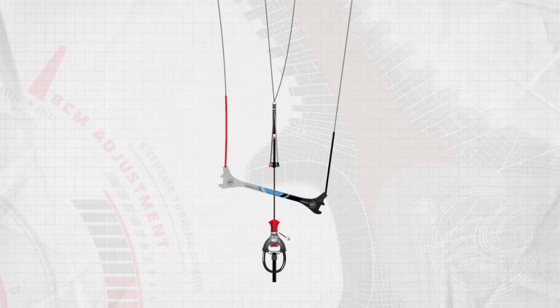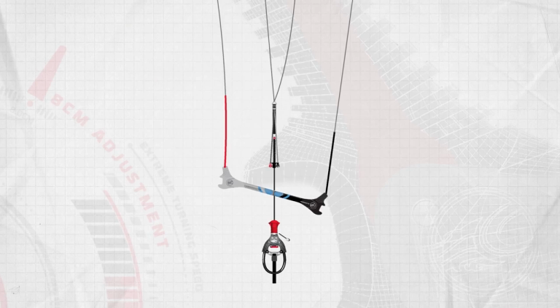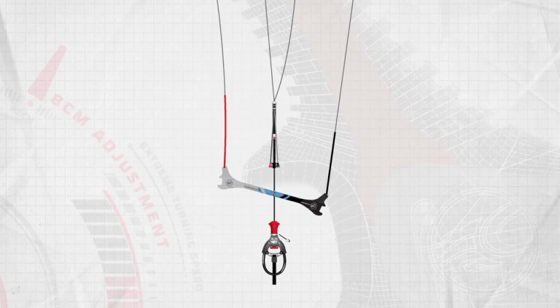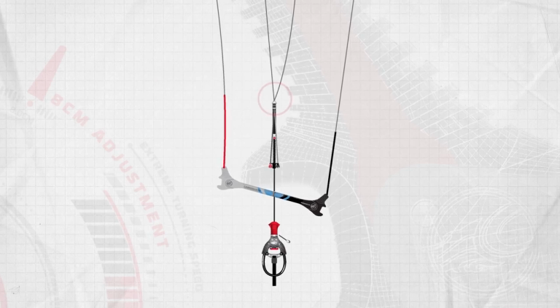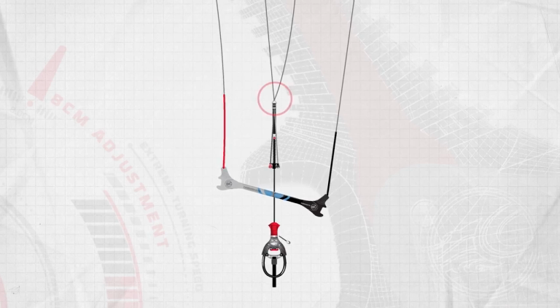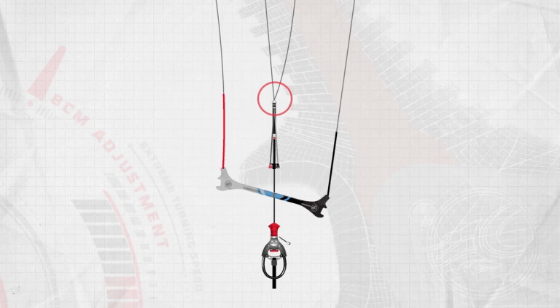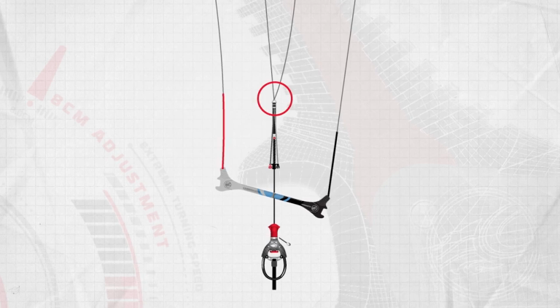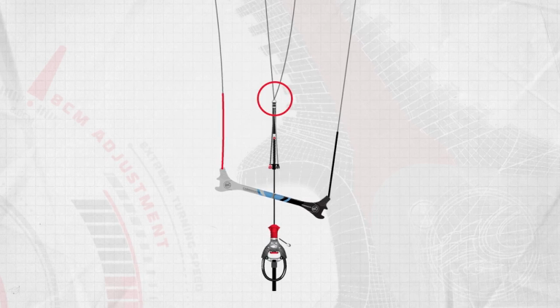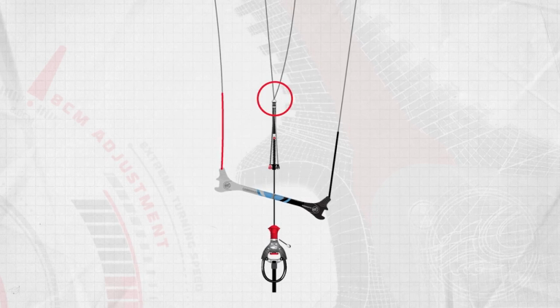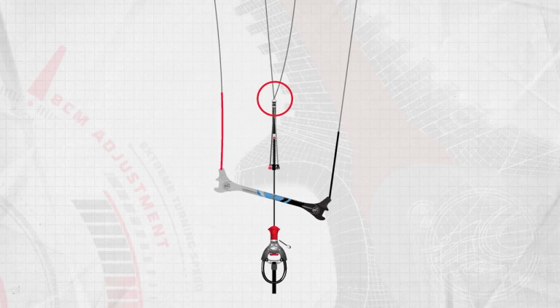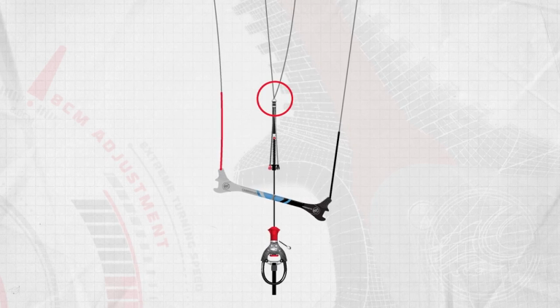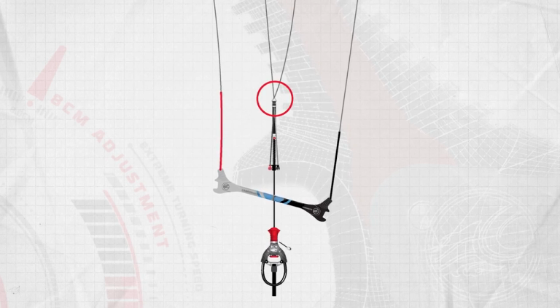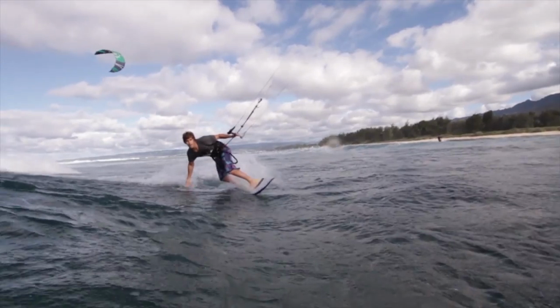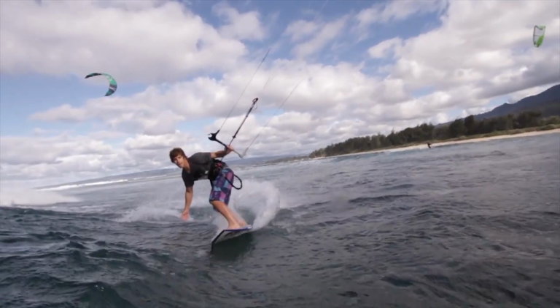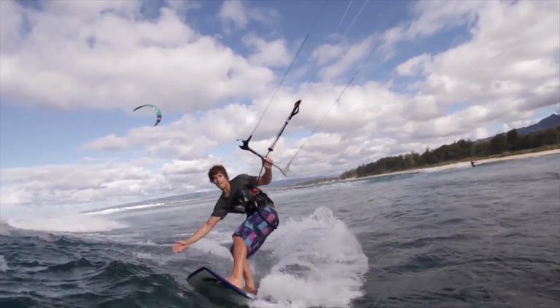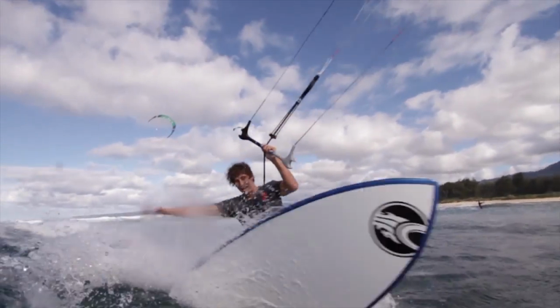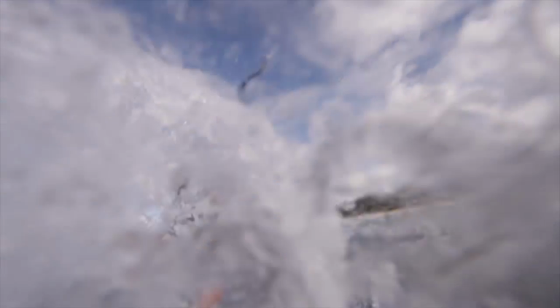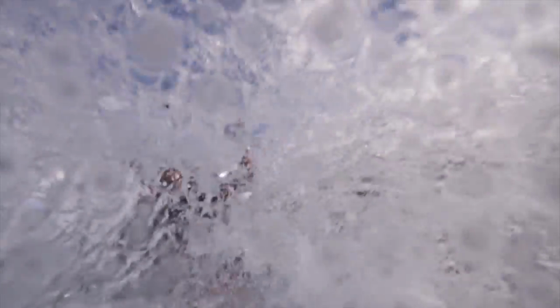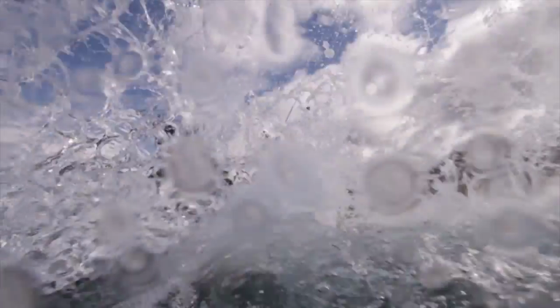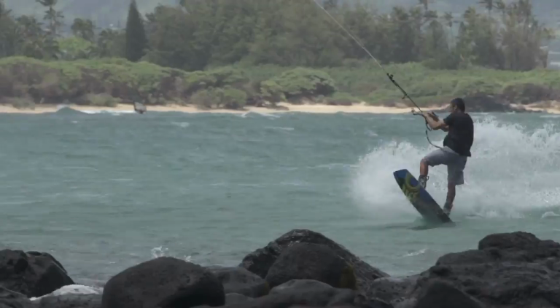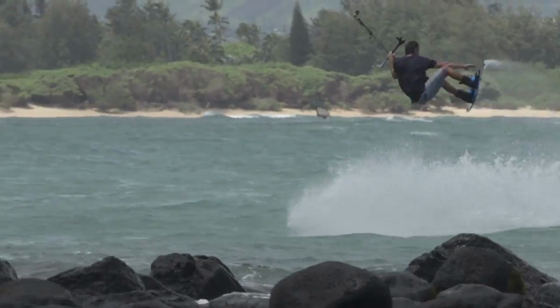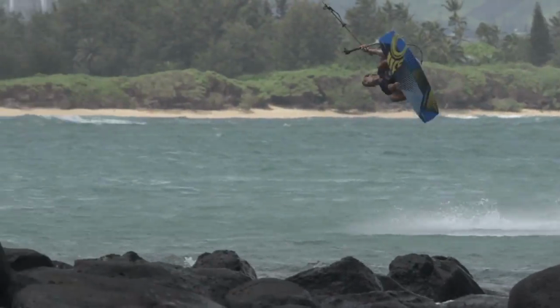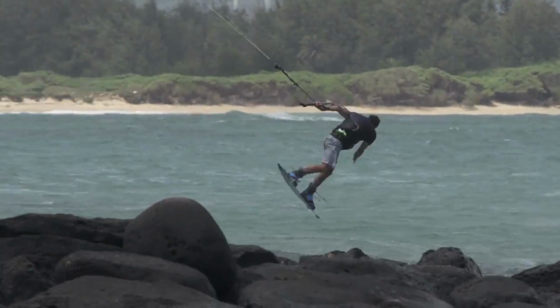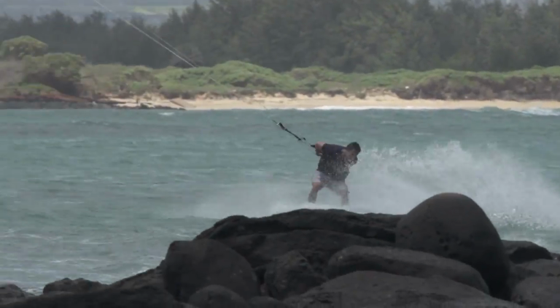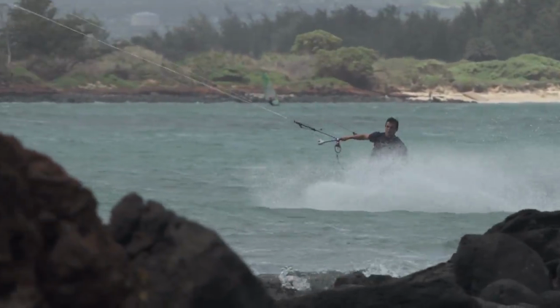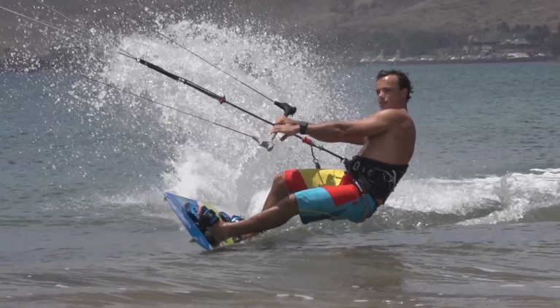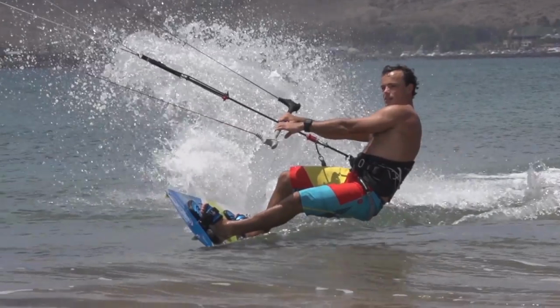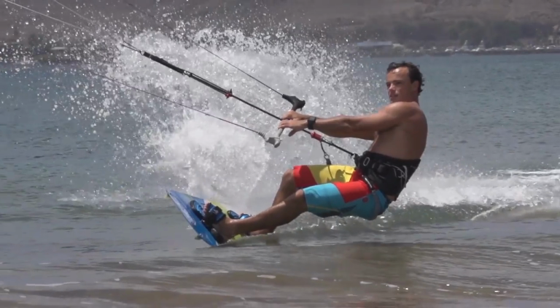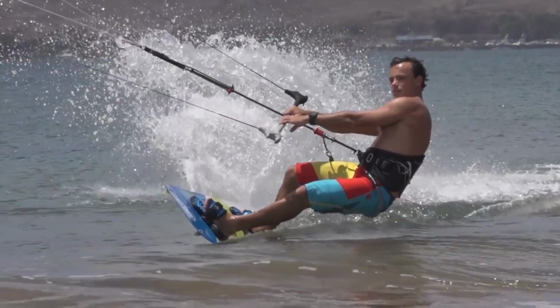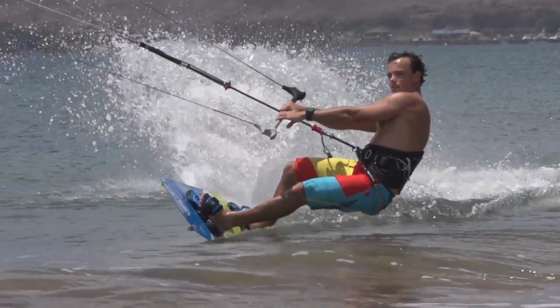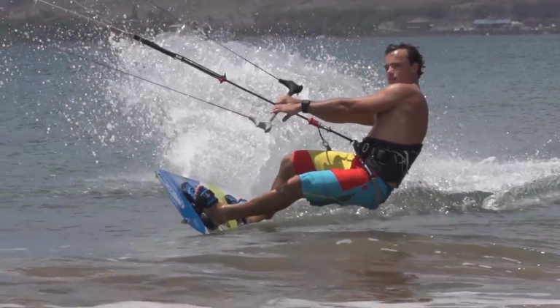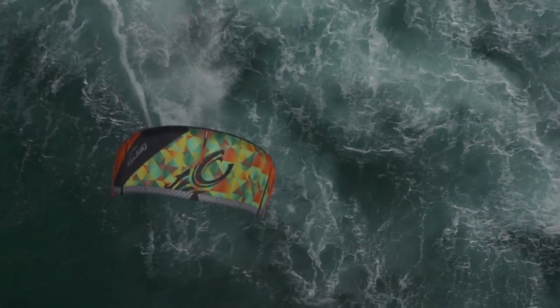New for 2014, we've lowered the frontline connection to the CAS in order to provide even better handling and immediate response from your bar input. The result is a more direct feel and faster turning kites across our range.